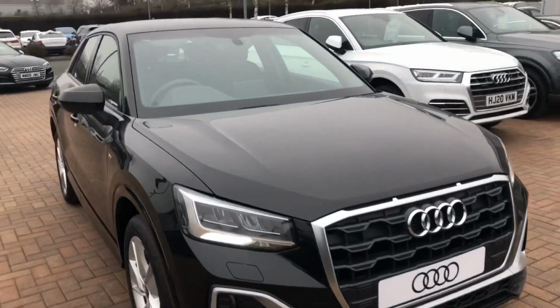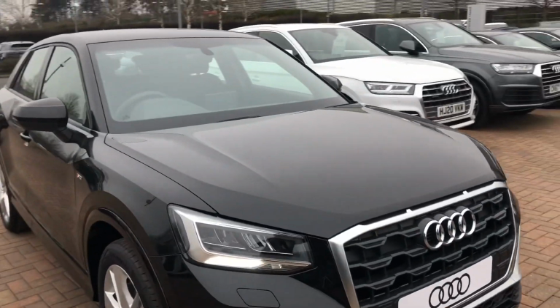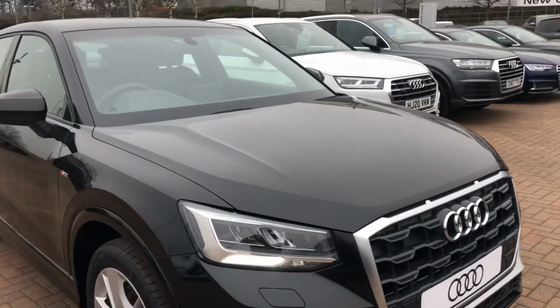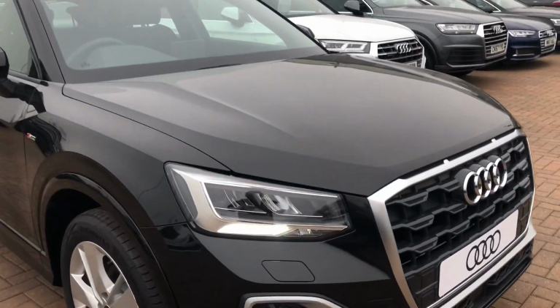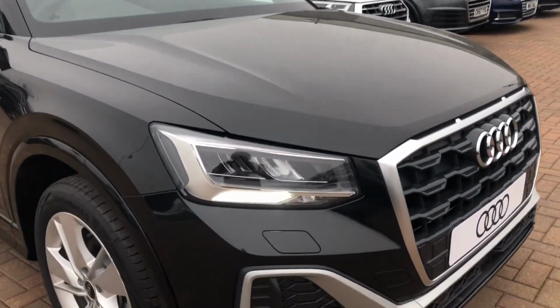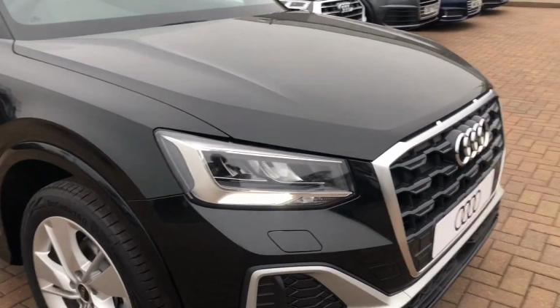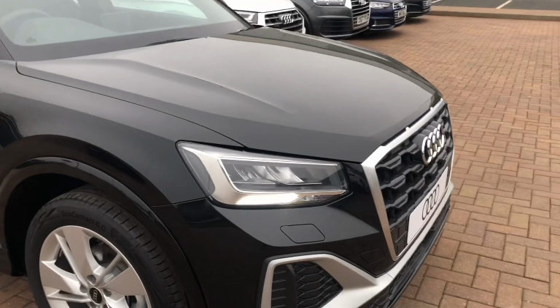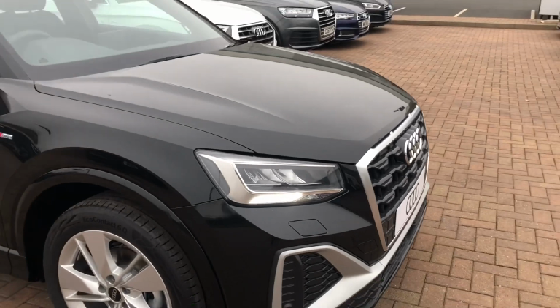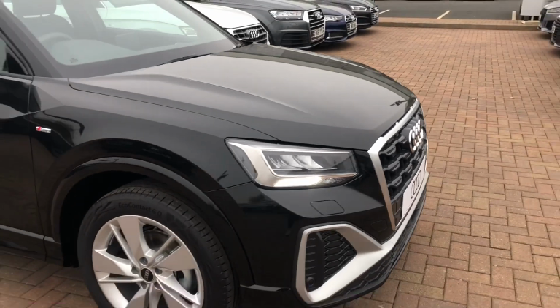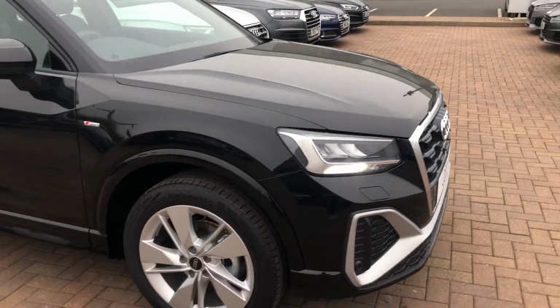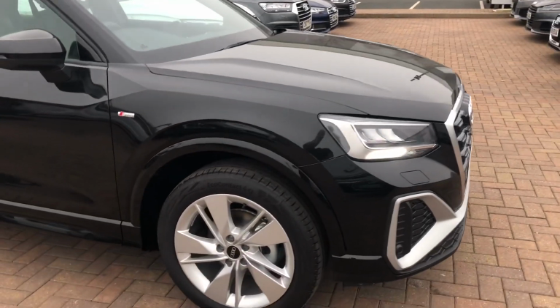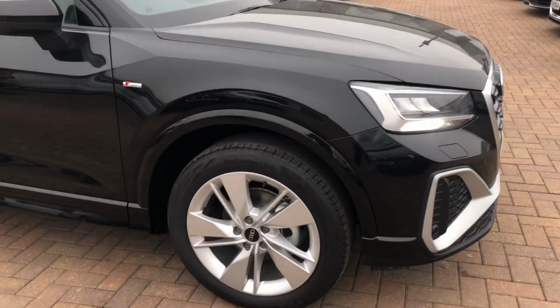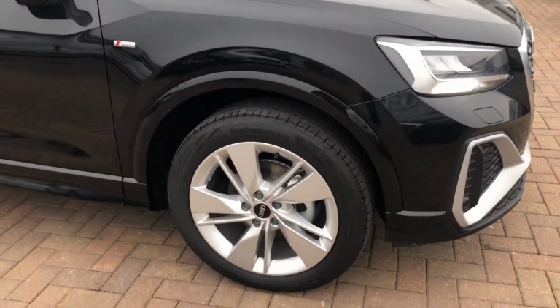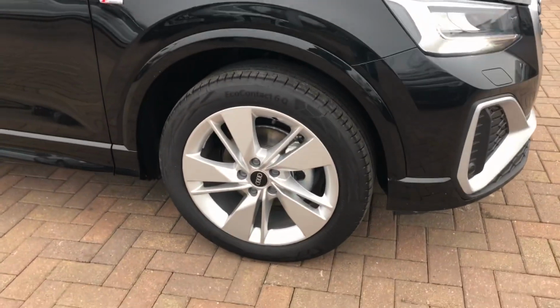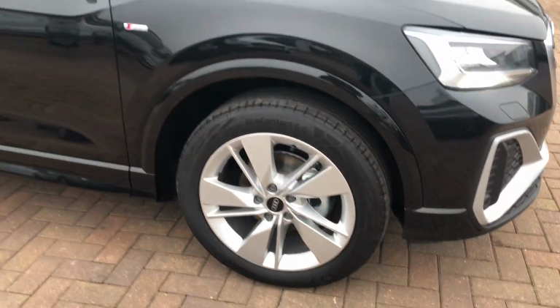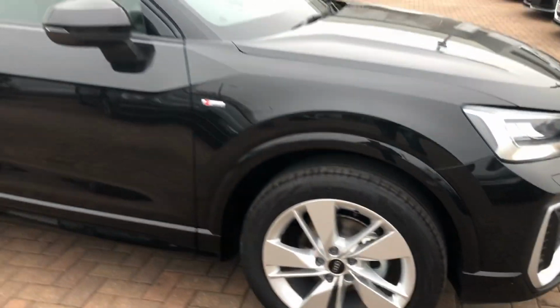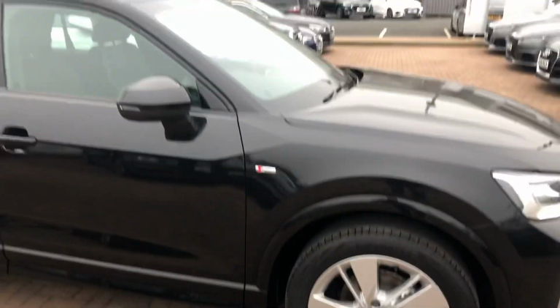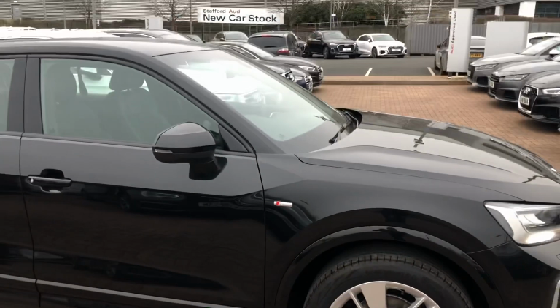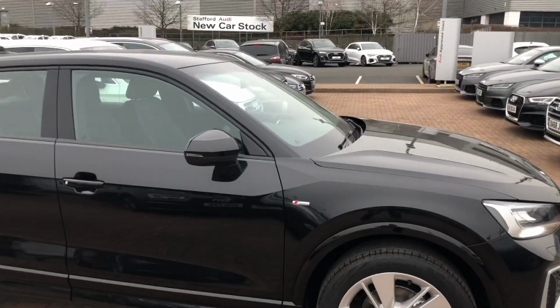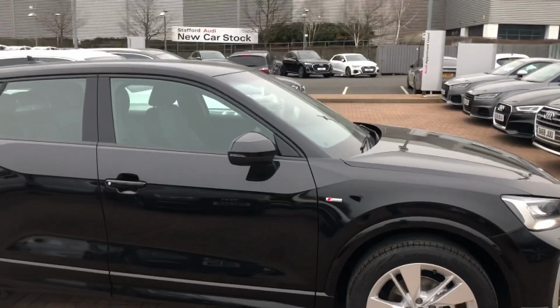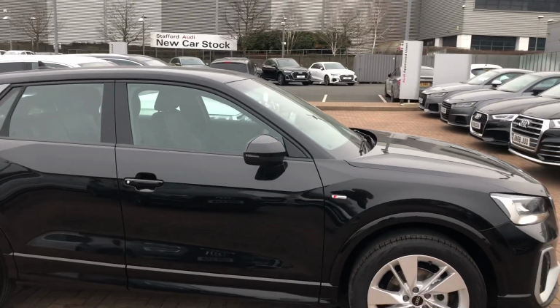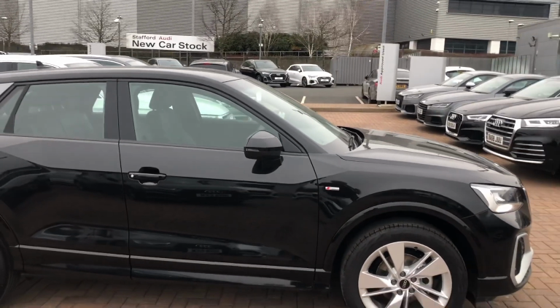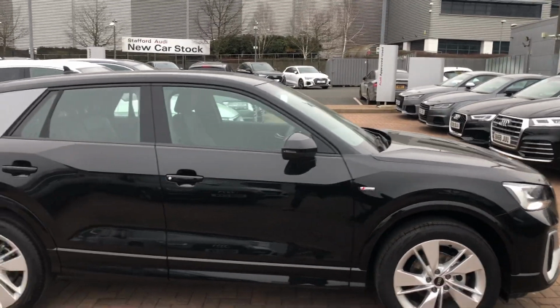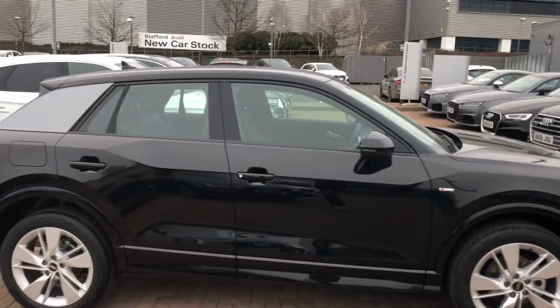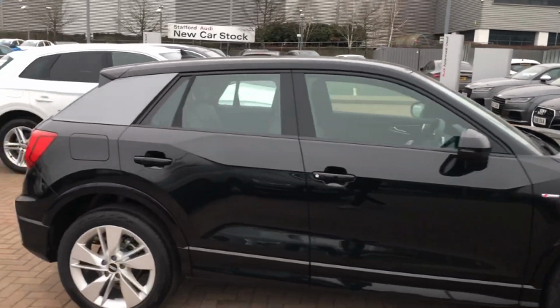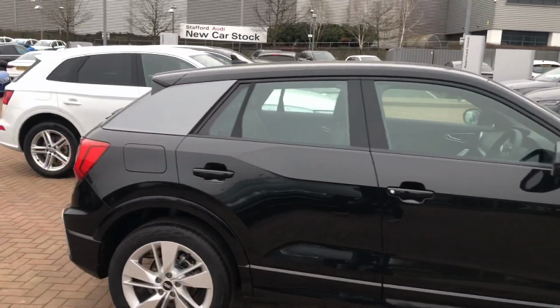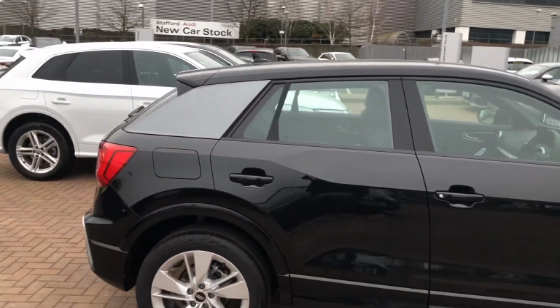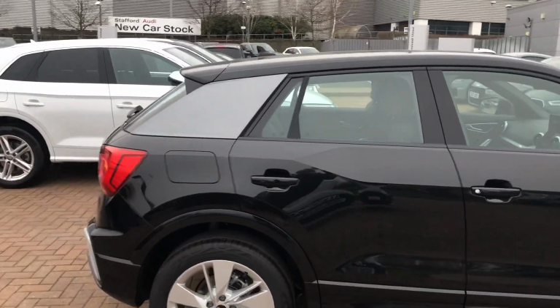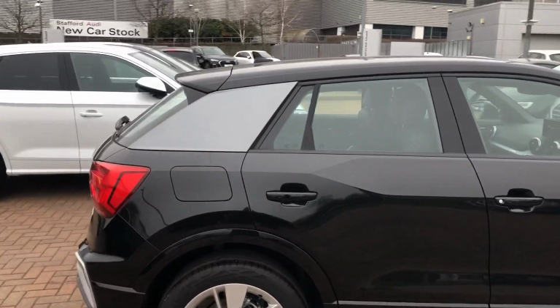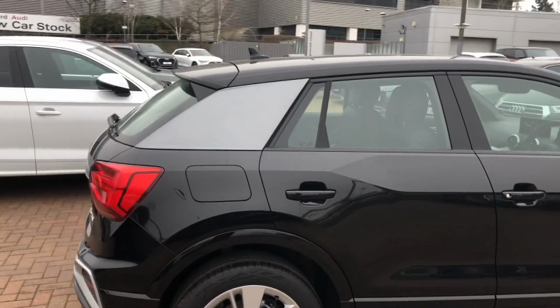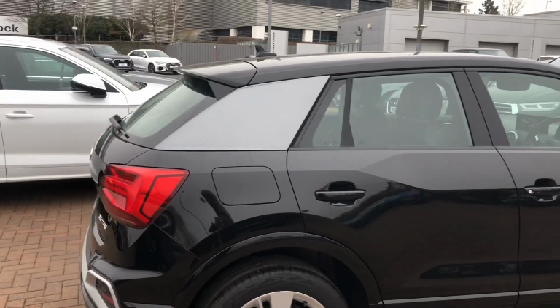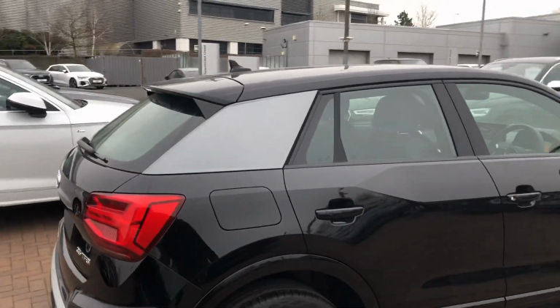In front of the car we've got the daytime running Audi headlights. You've got your 18 inch alloy wheels, and you also have the electrically adjustable and heated exterior wing mirrors. As you can see, you've got your silver contrasting panel there.